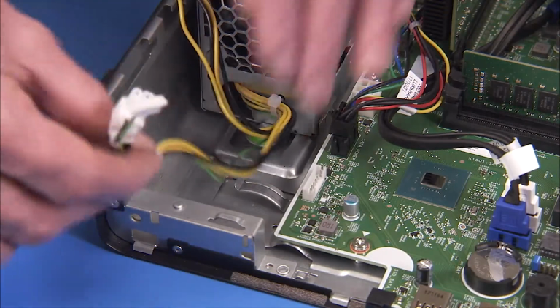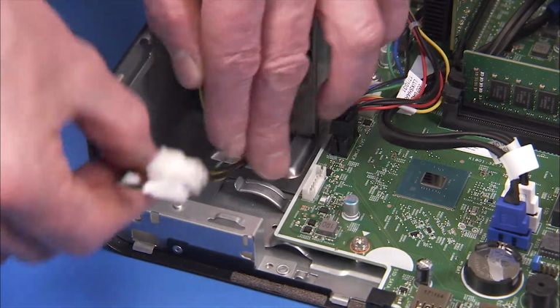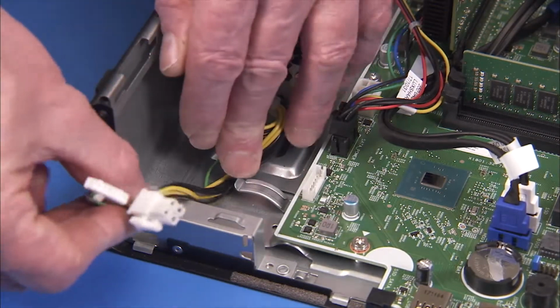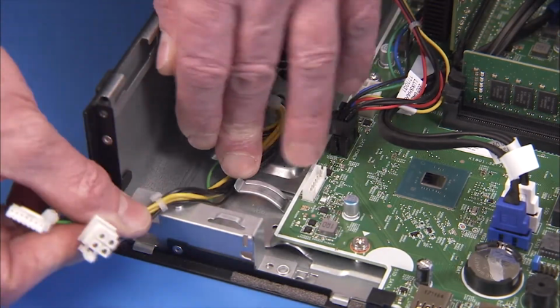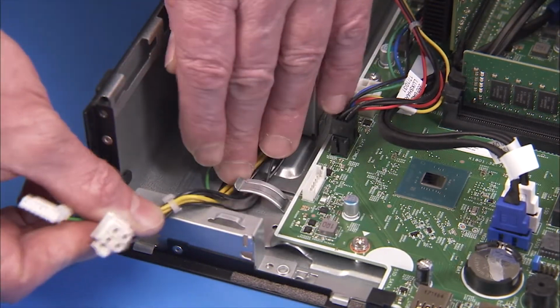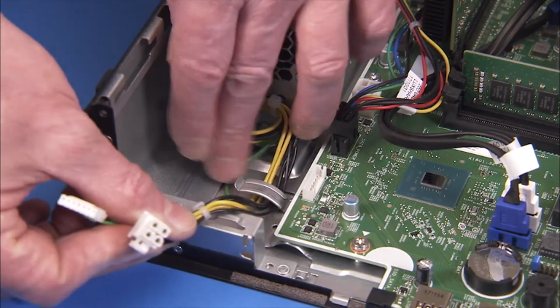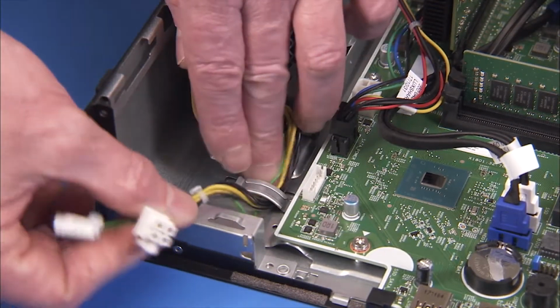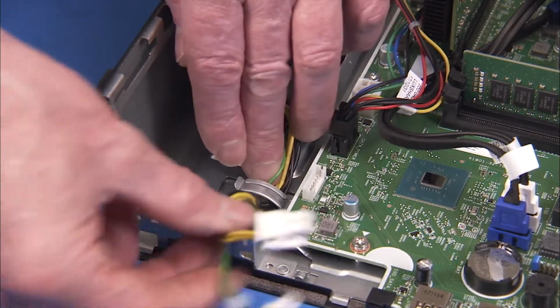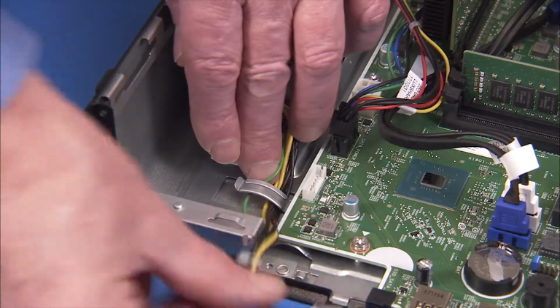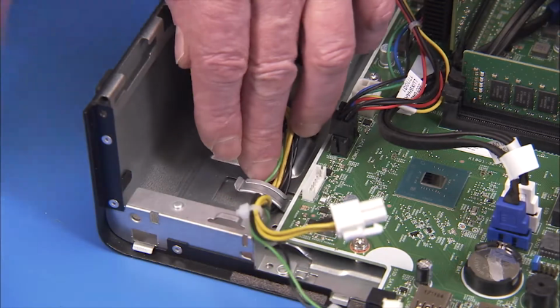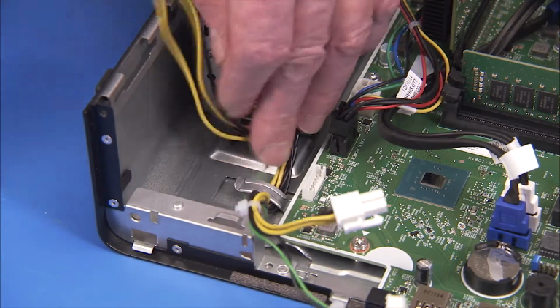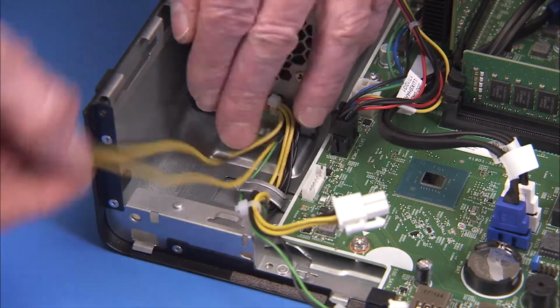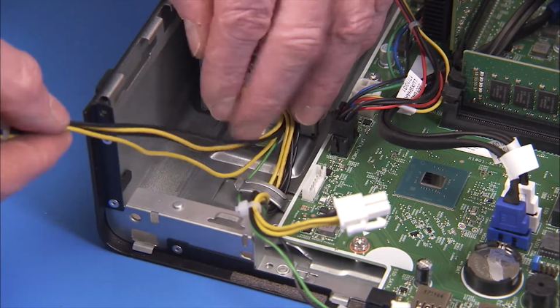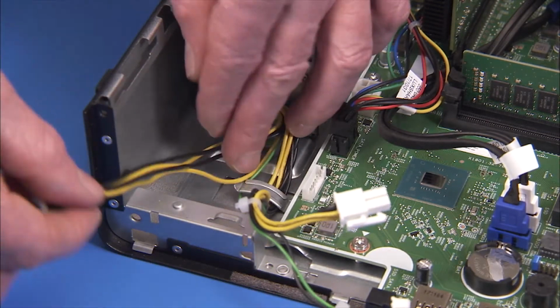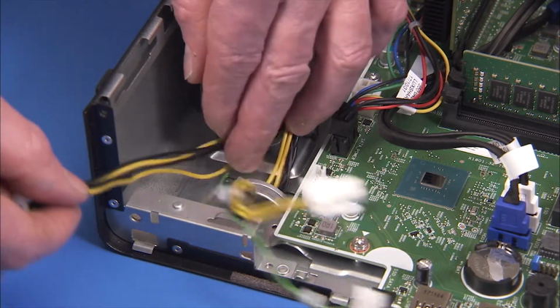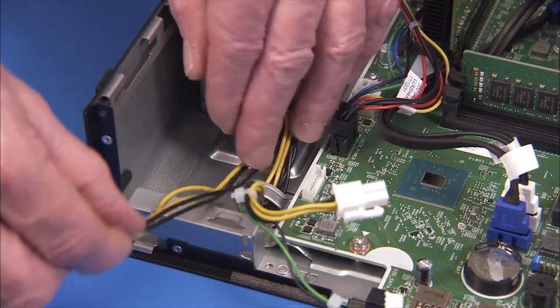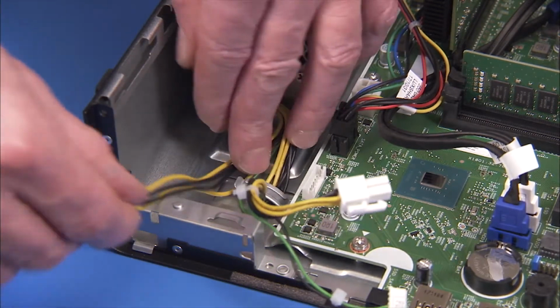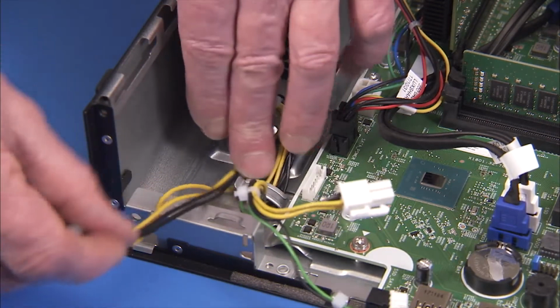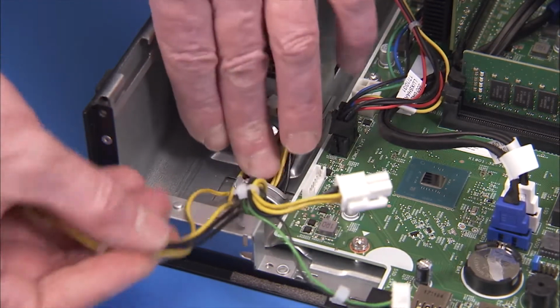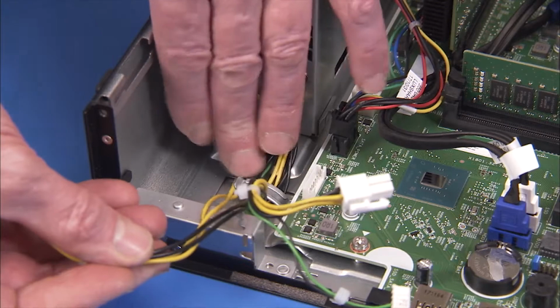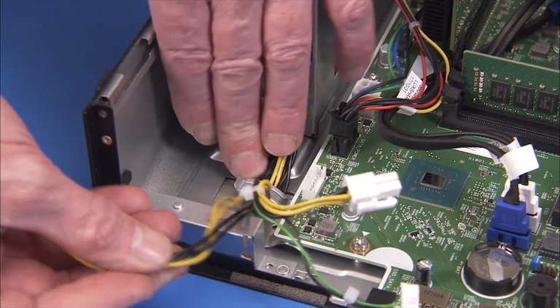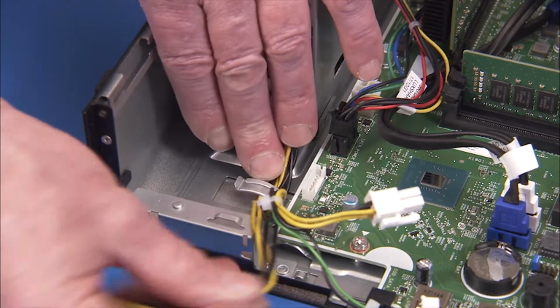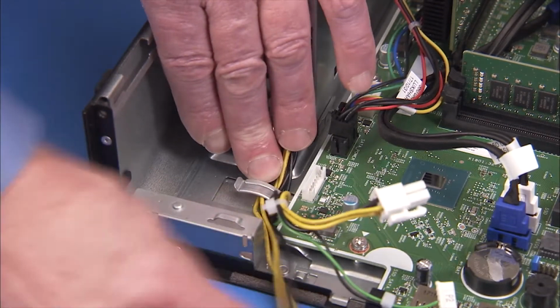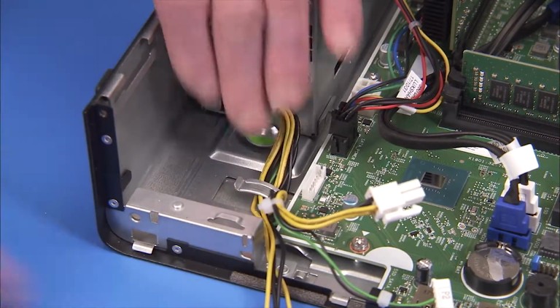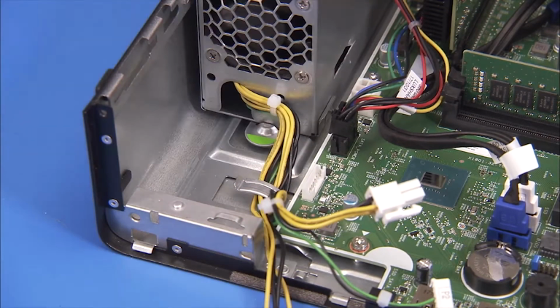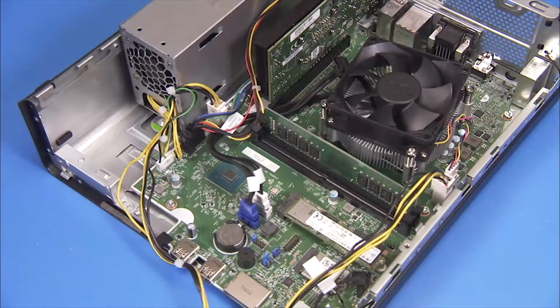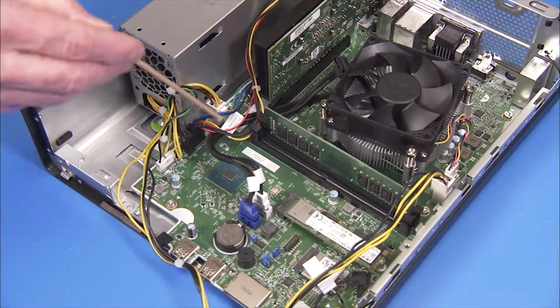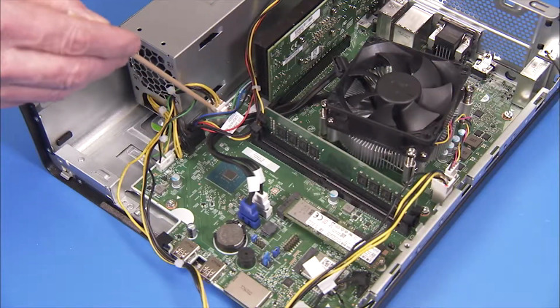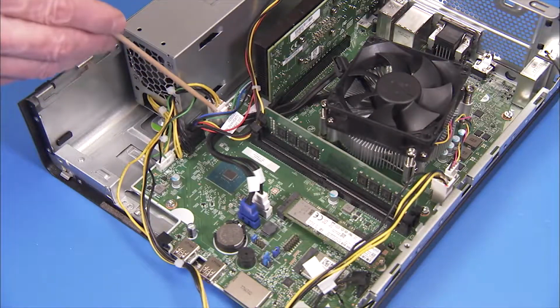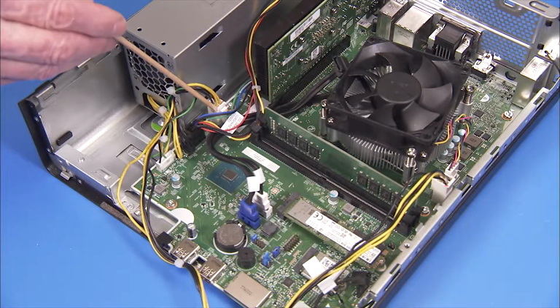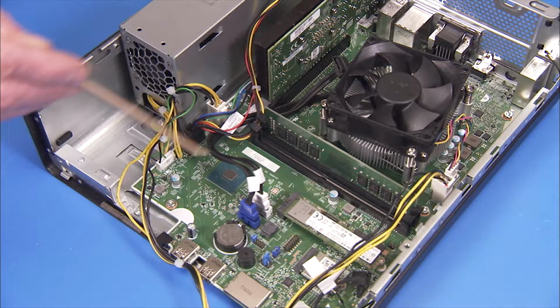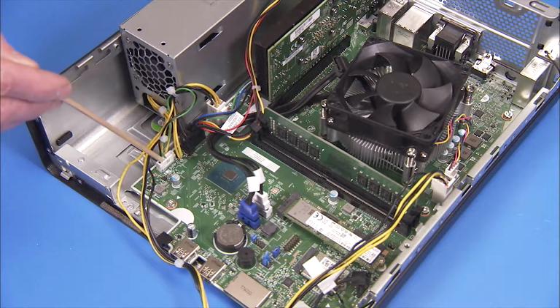Replace the power supply cables into the large metal cable guide on the side wall of the PC. Reconnect all three power supply connectors to the motherboard.